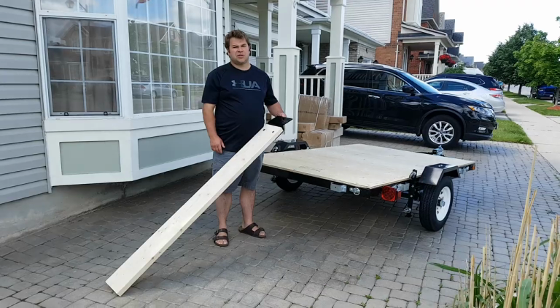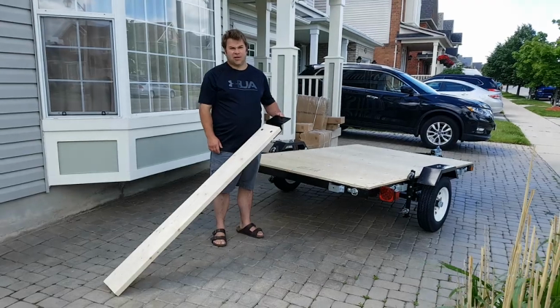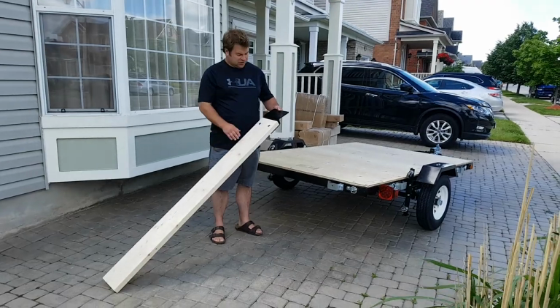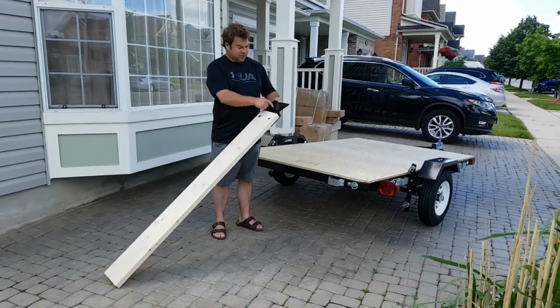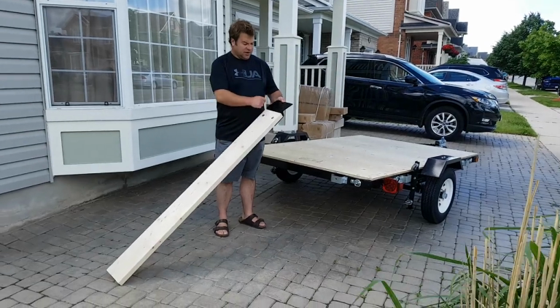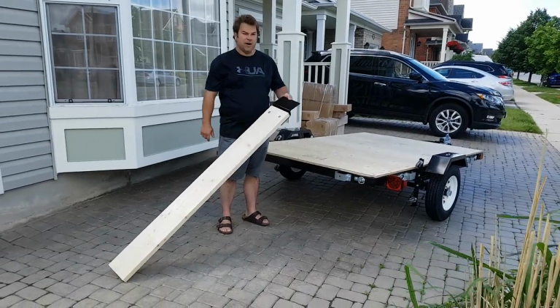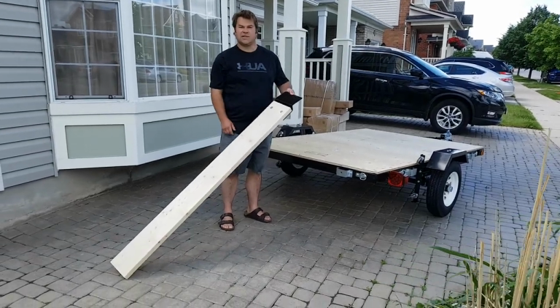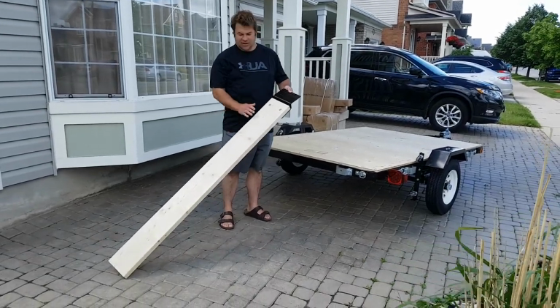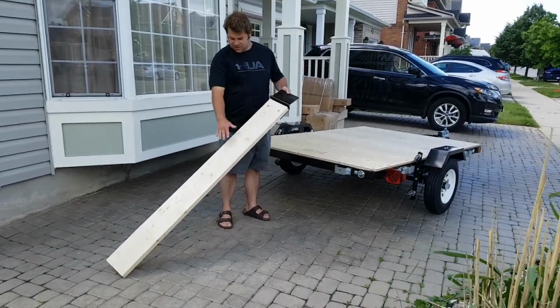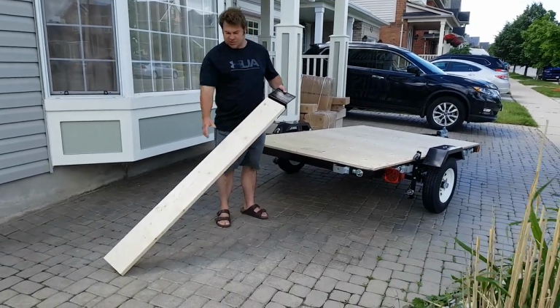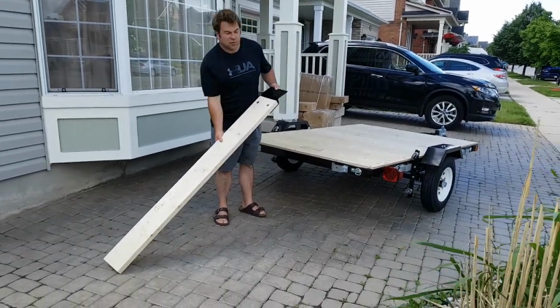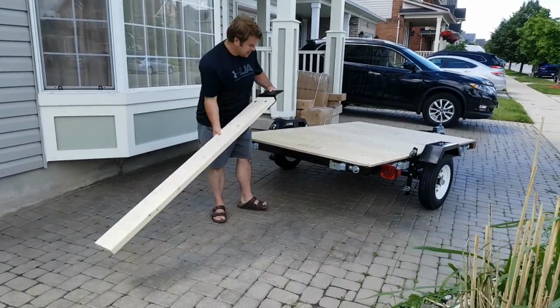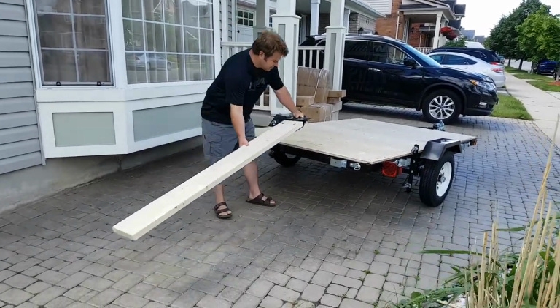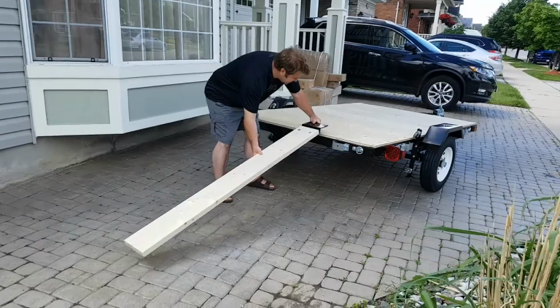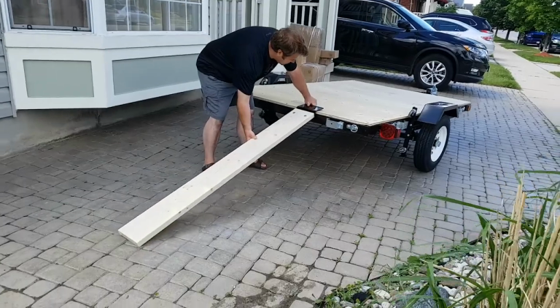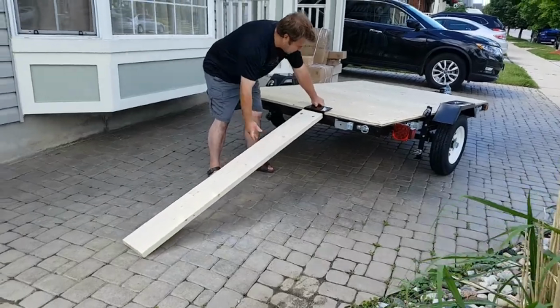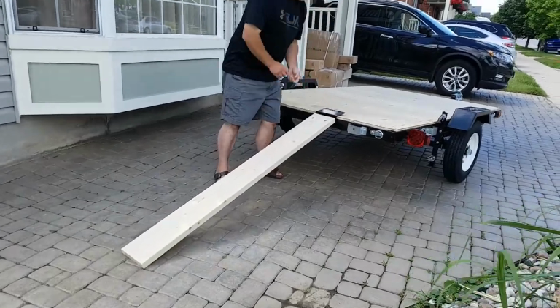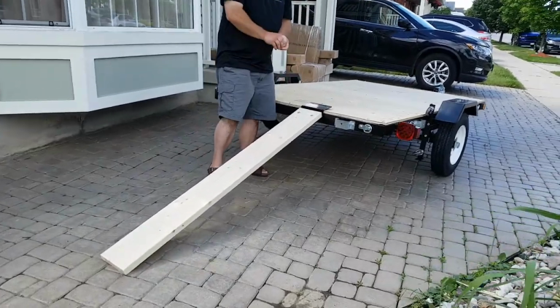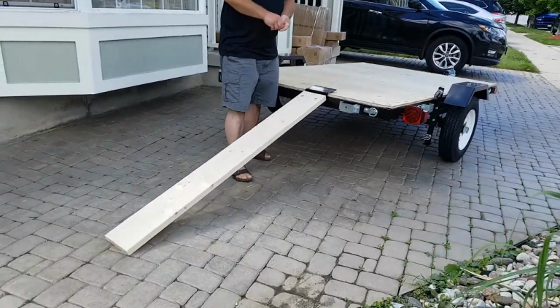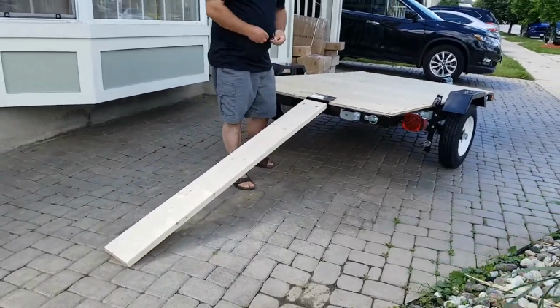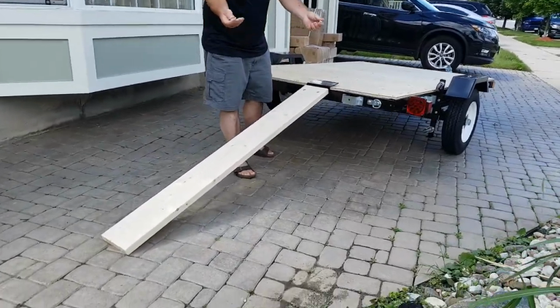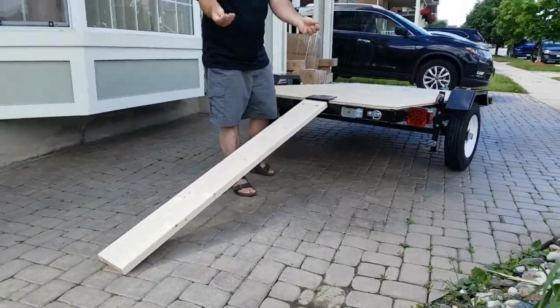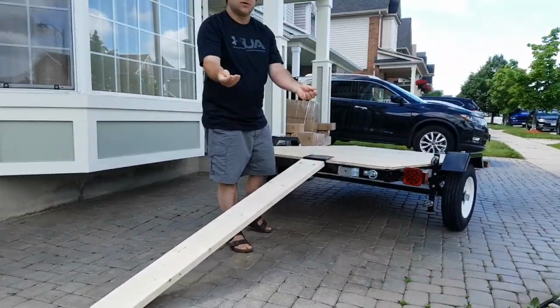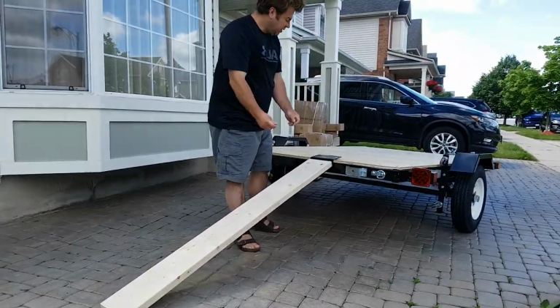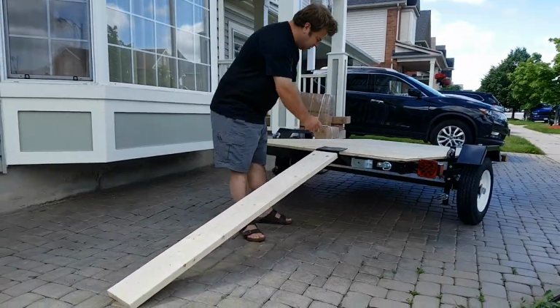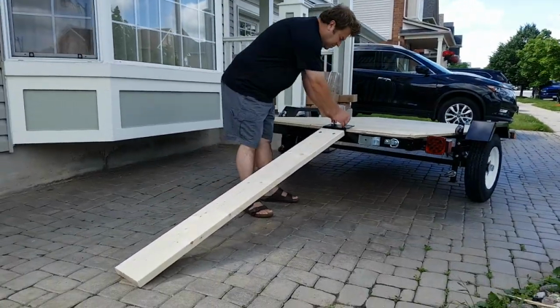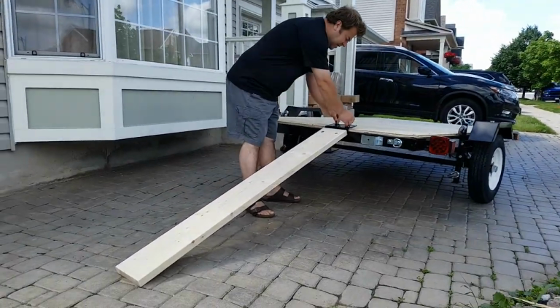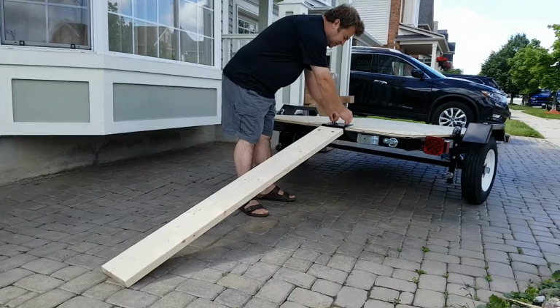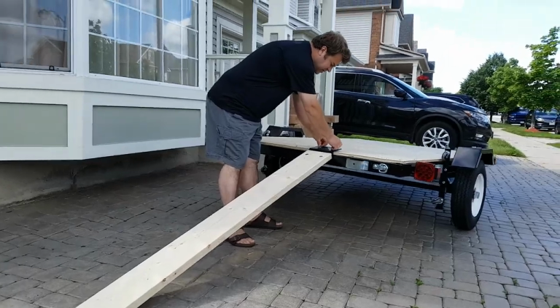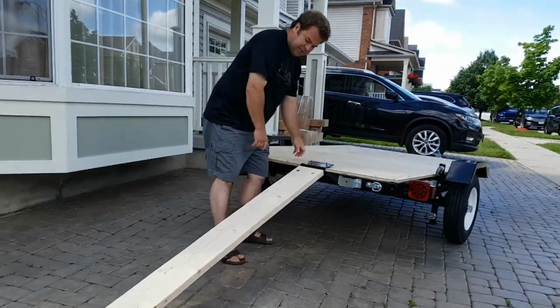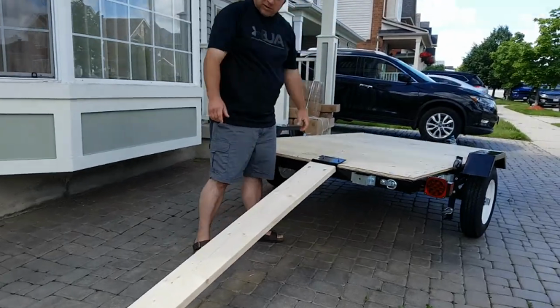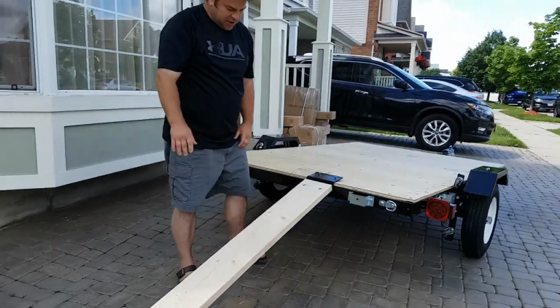This trailer is just showing our ramp plates — this is with a board on it. Basically when we get onto our trailer, it does come with hardware as well. You can pin these so the ramp won't slip on you.